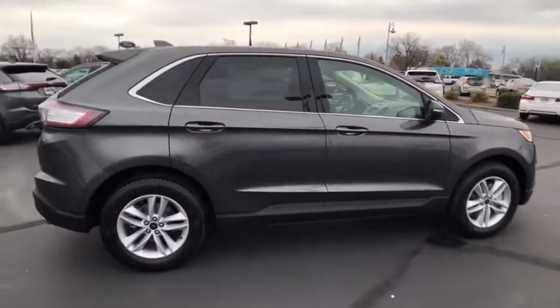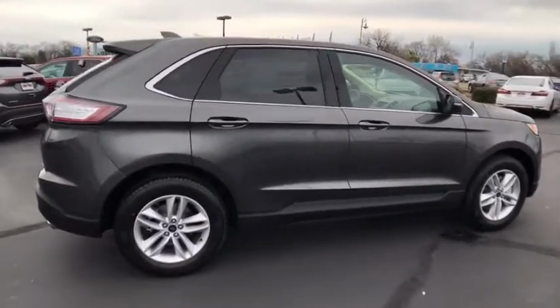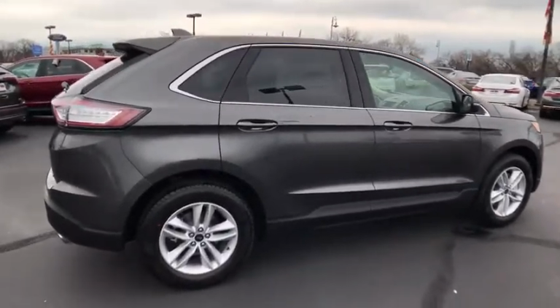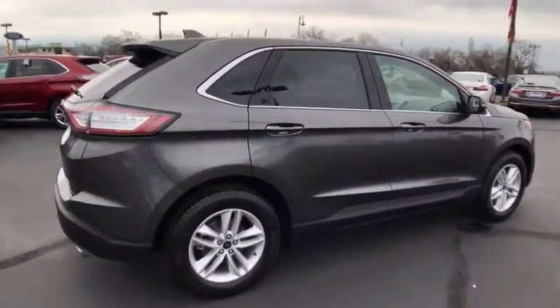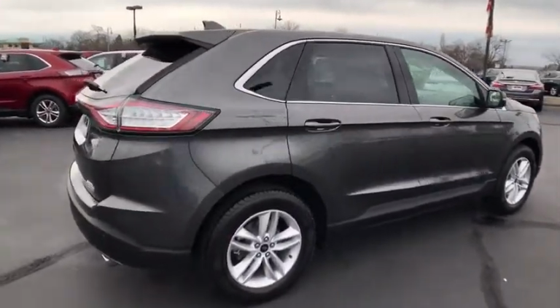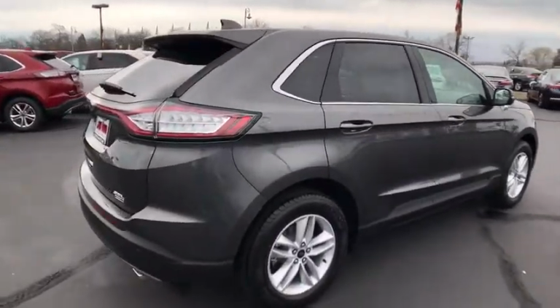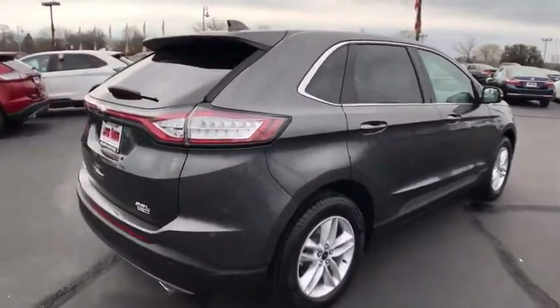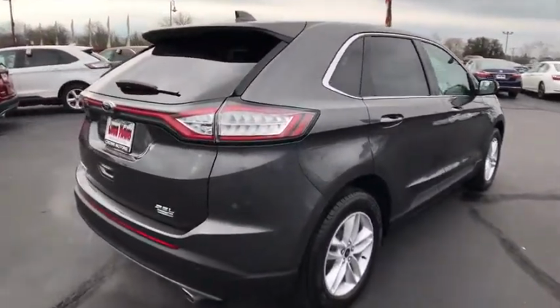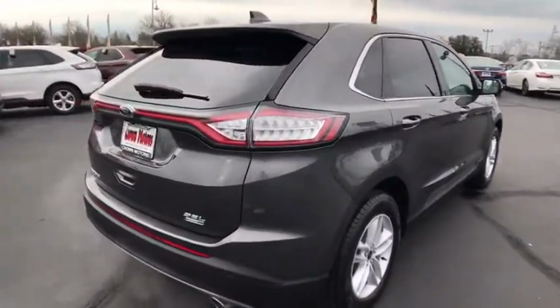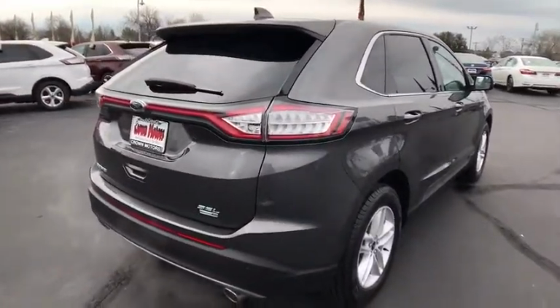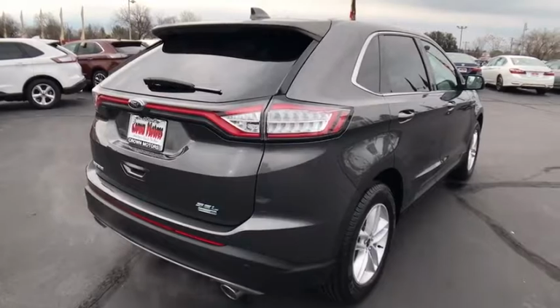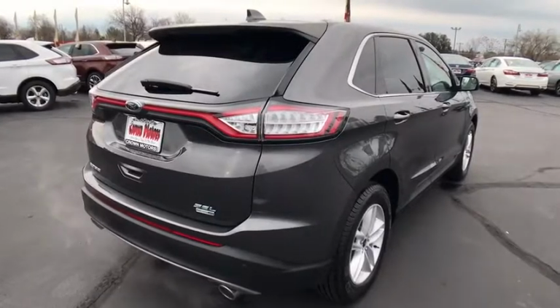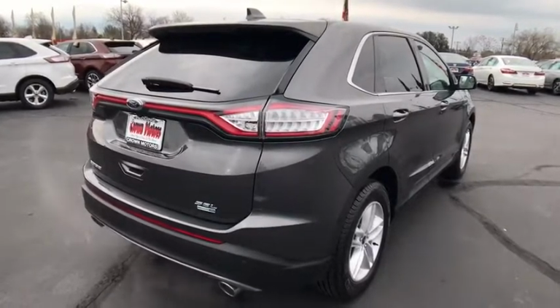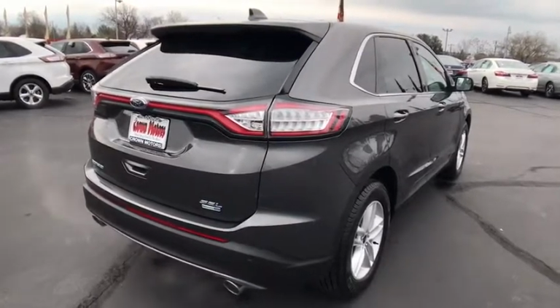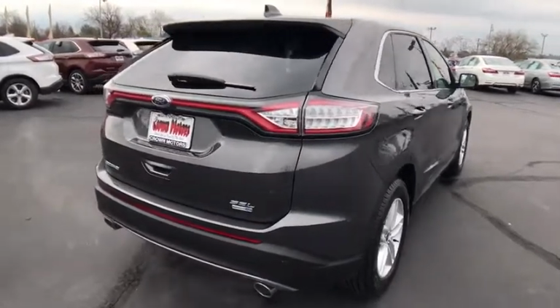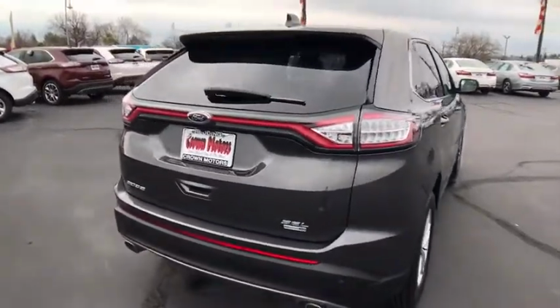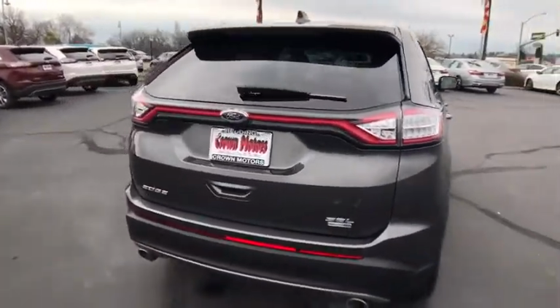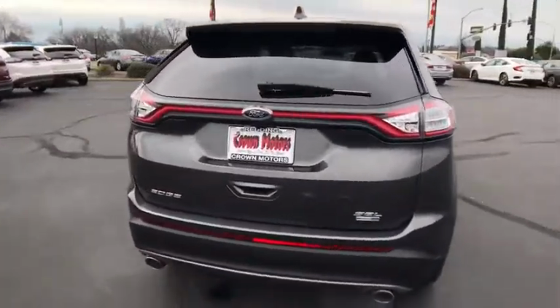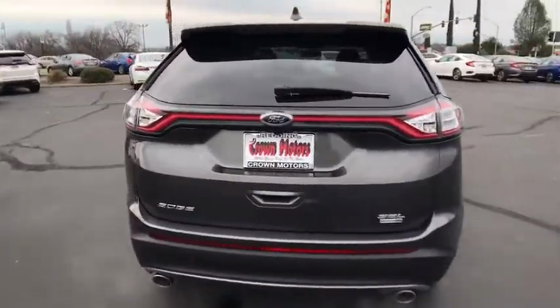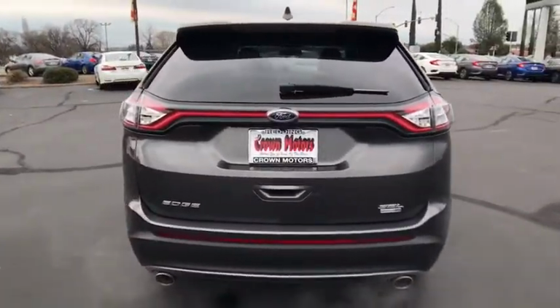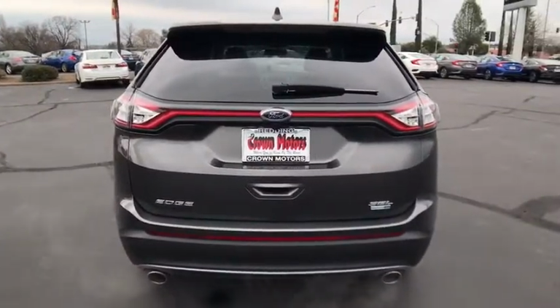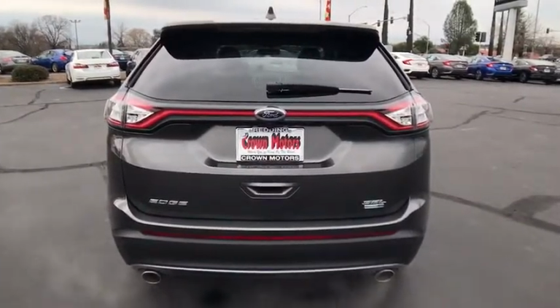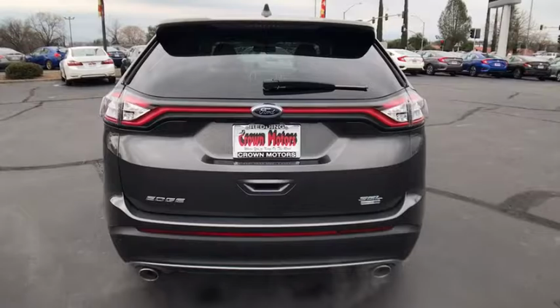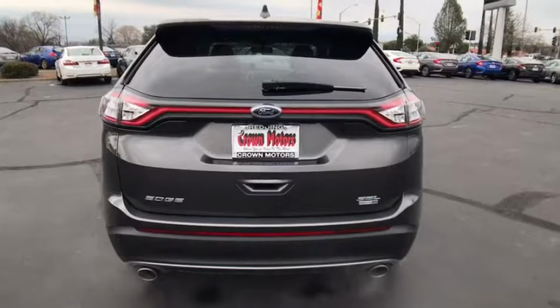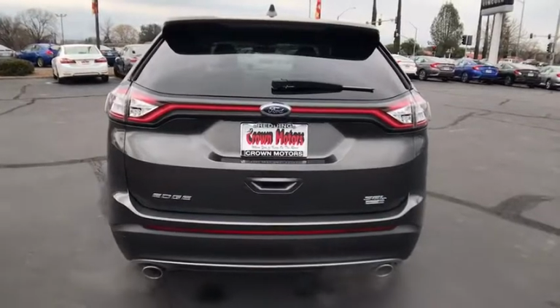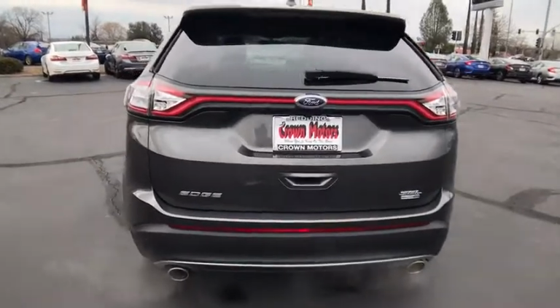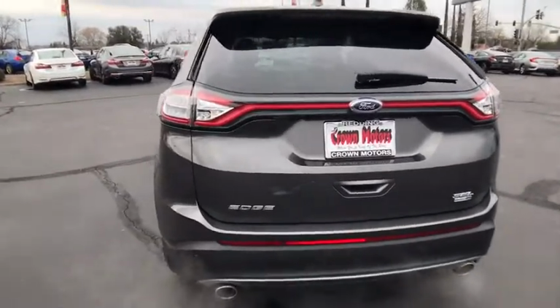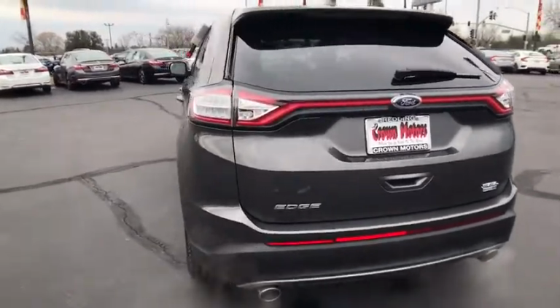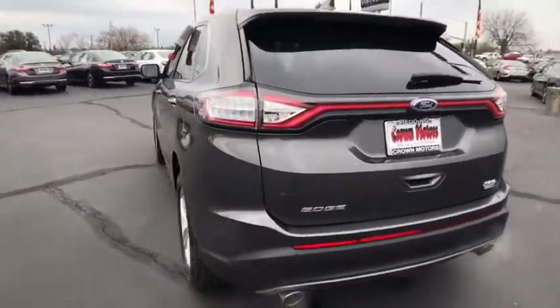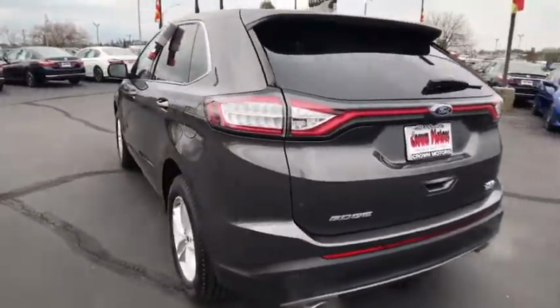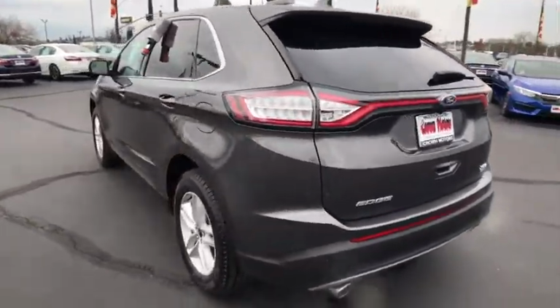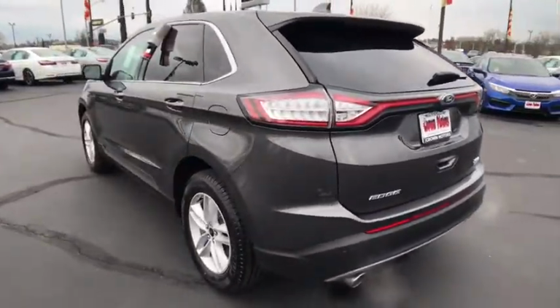Keyless entry, traction control, stability control, anti-lock braking system, side airbags, power steering, front airbags, air conditioning, front floor mats, cruise control, anti-theft security system.